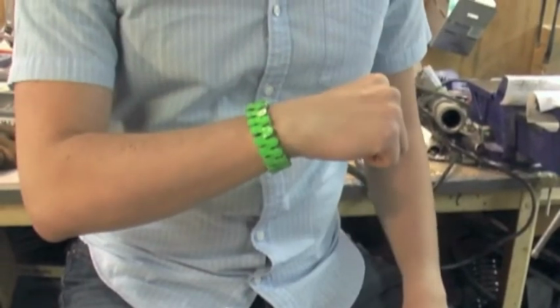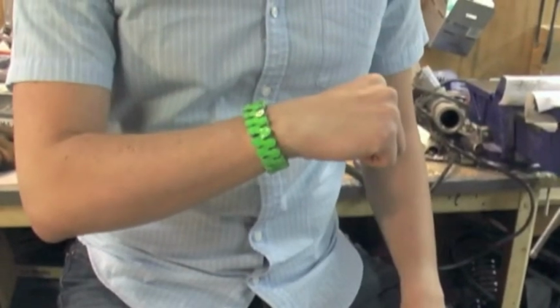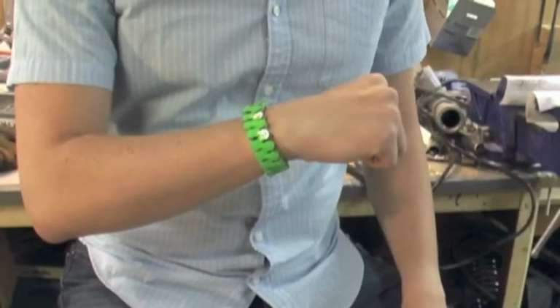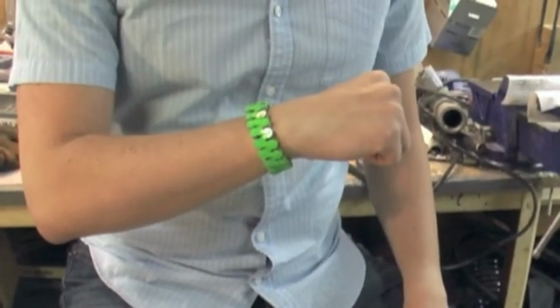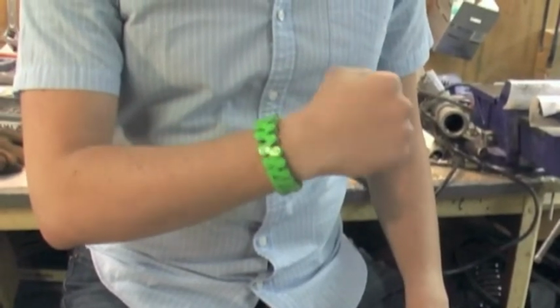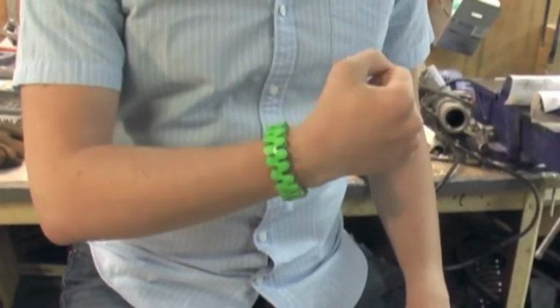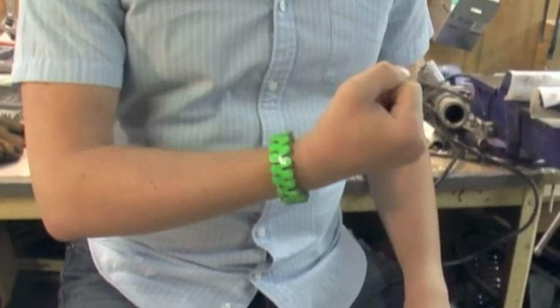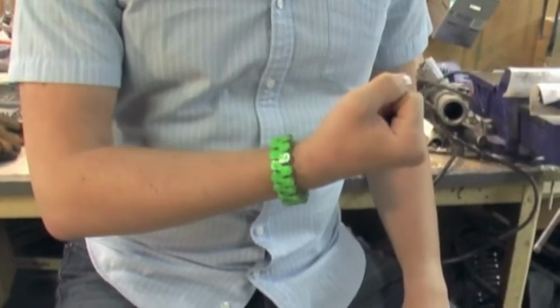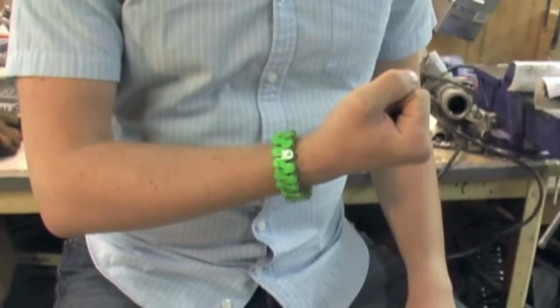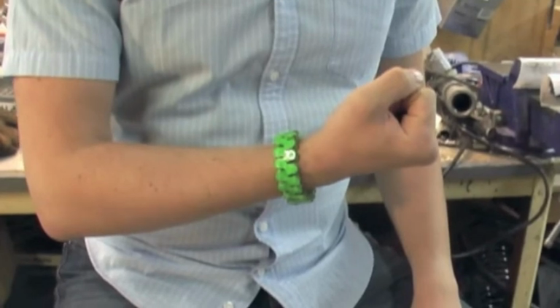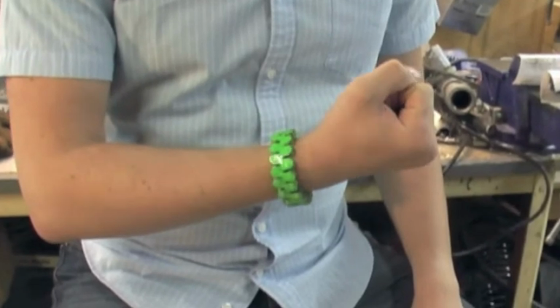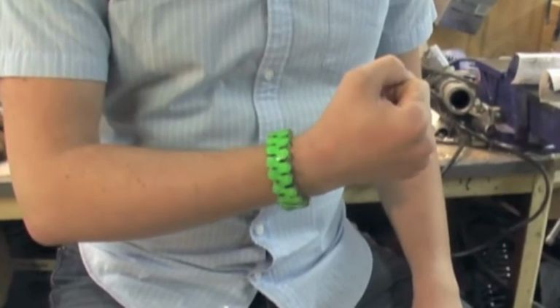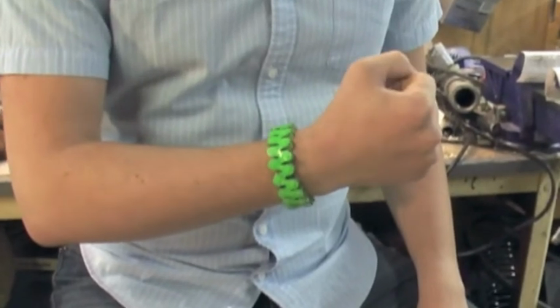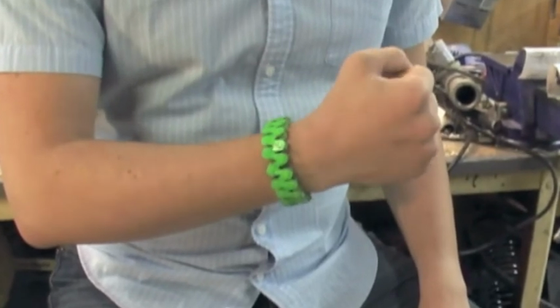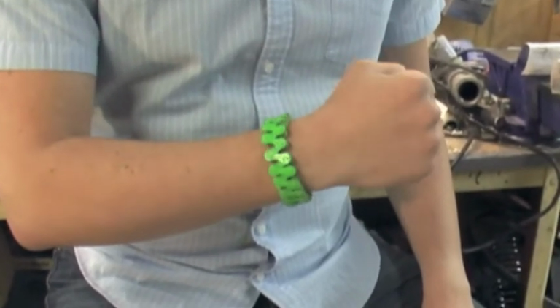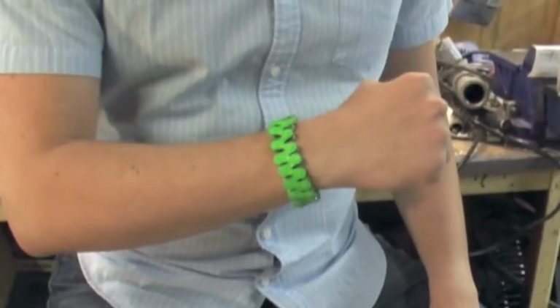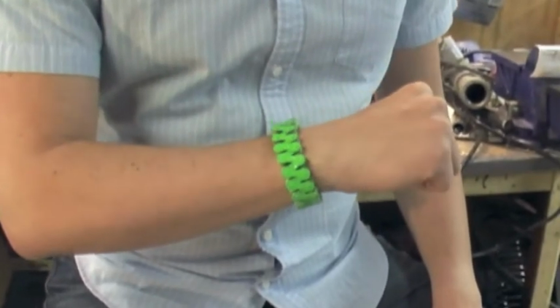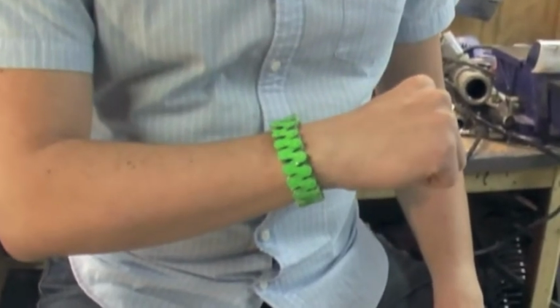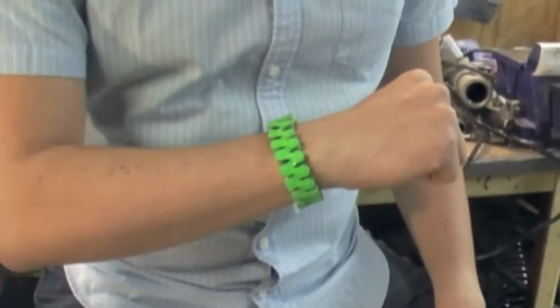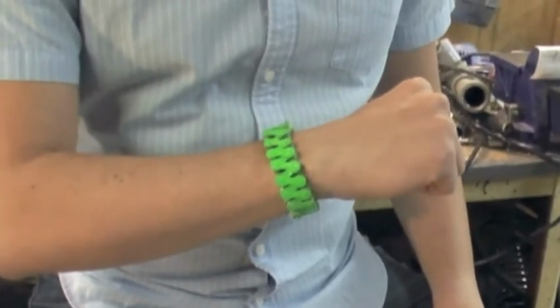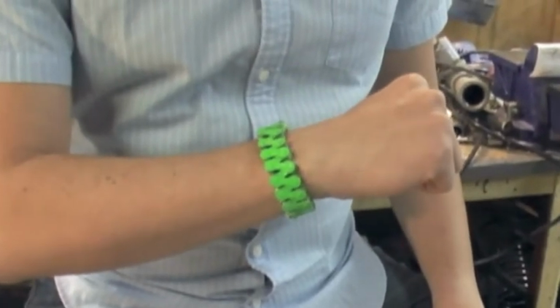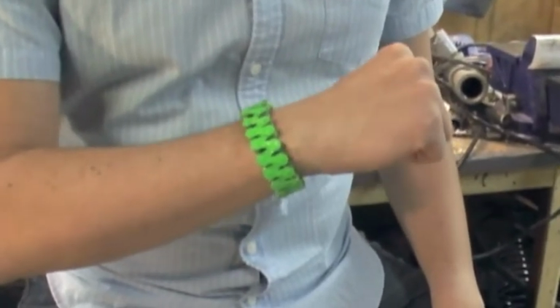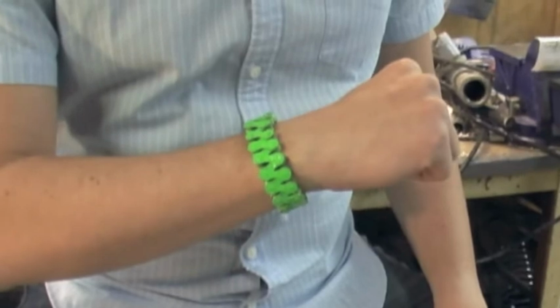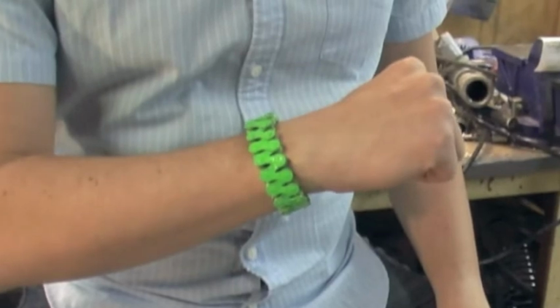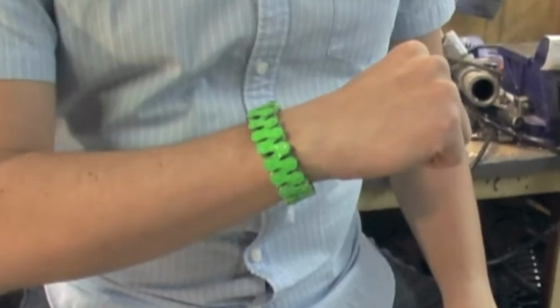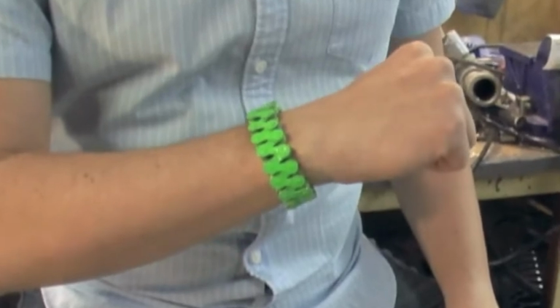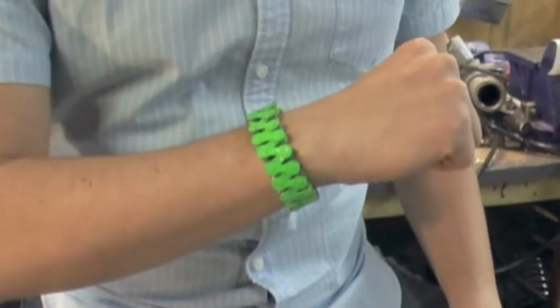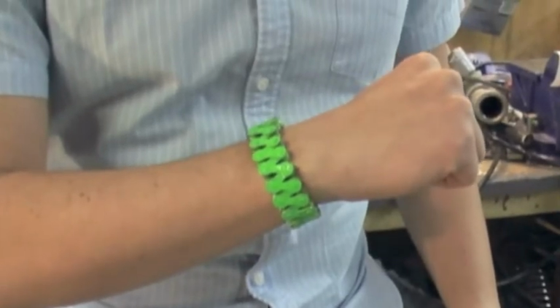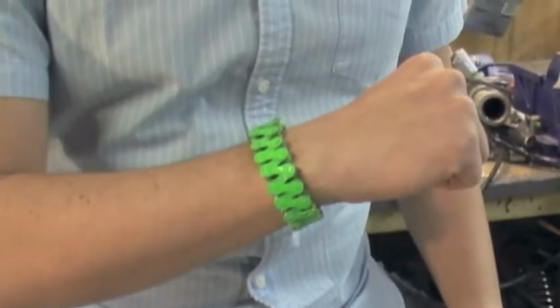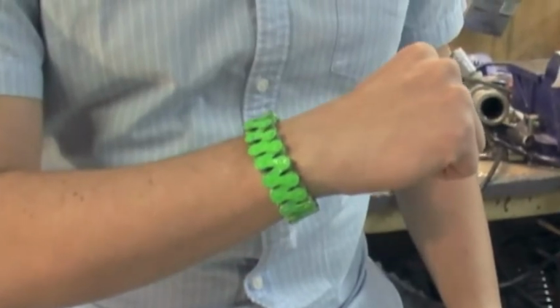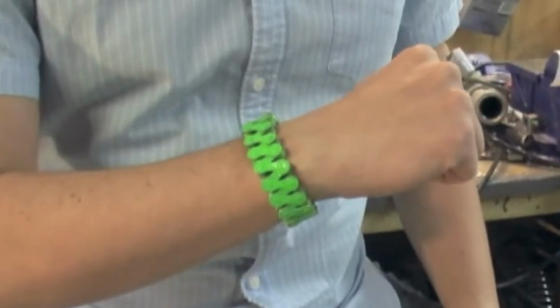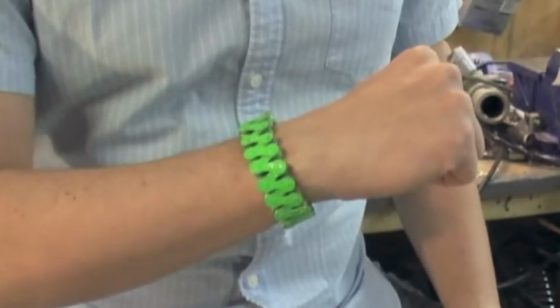Having been made from such a strong industrial material, these bracelets are nearly indestructible. Lifecycle bracelets come full circle — from sport to trash to sustainable fashion.